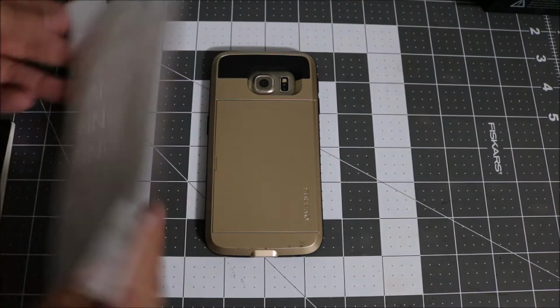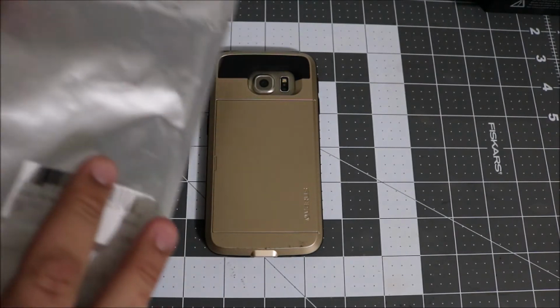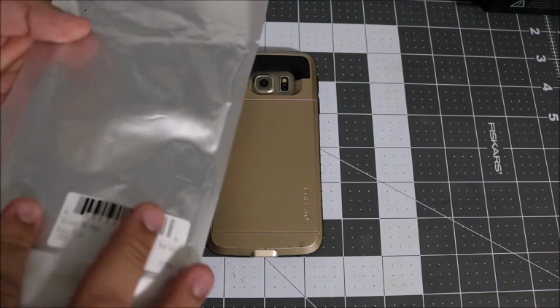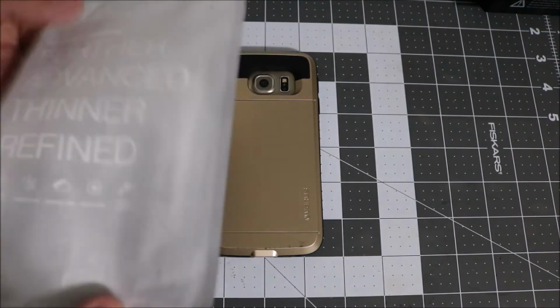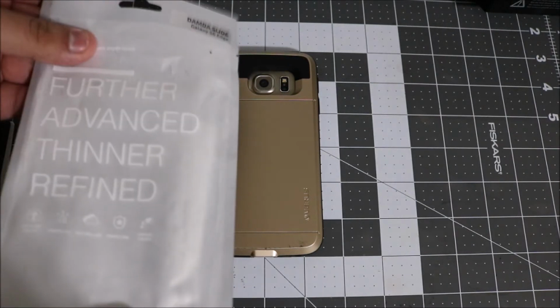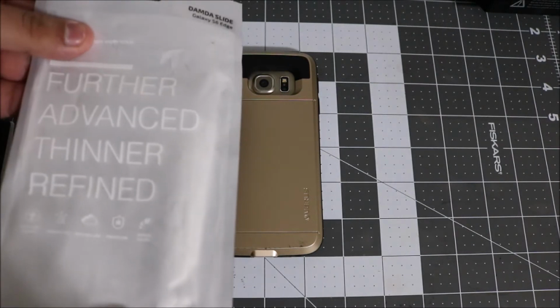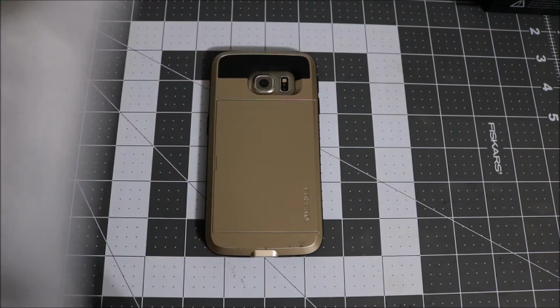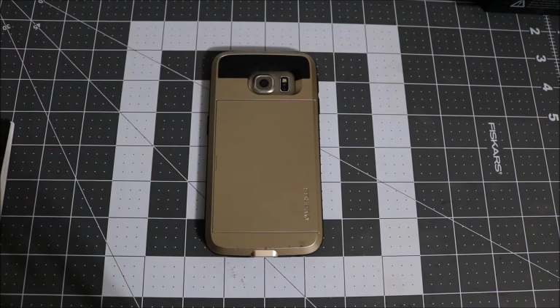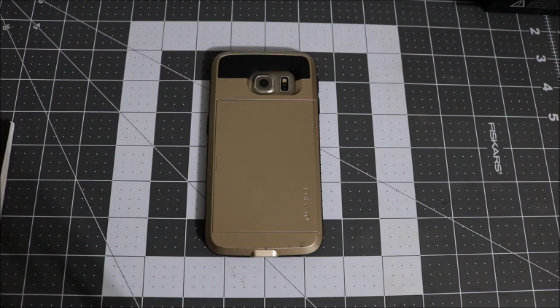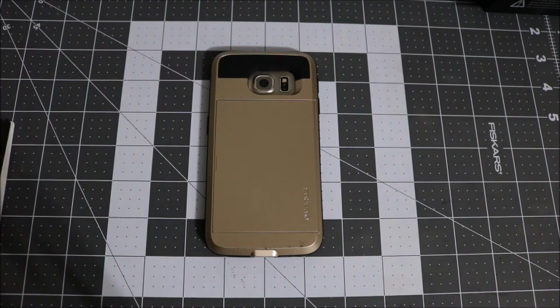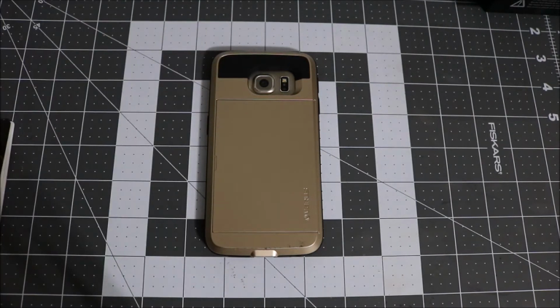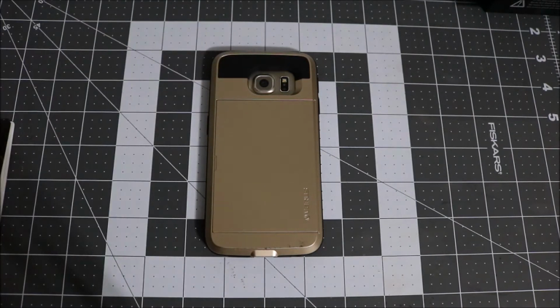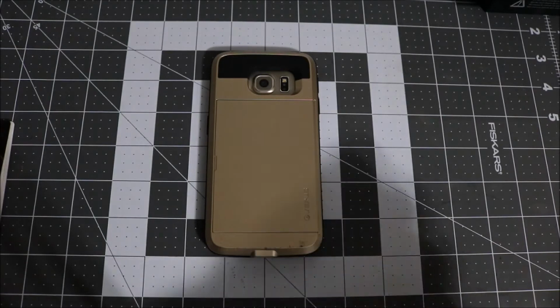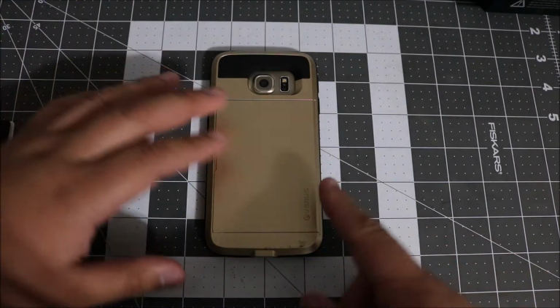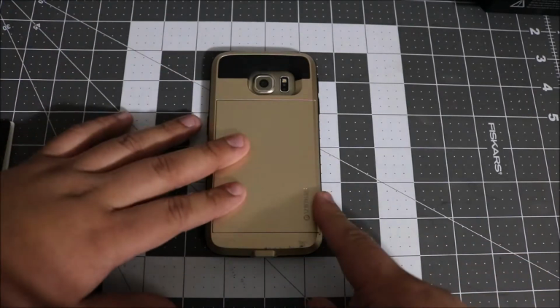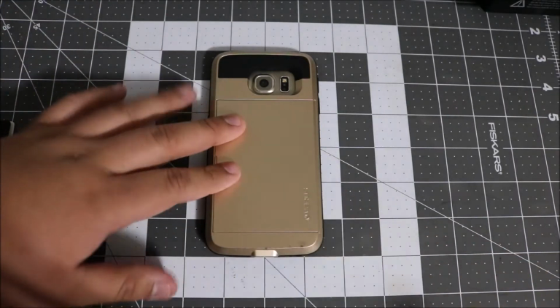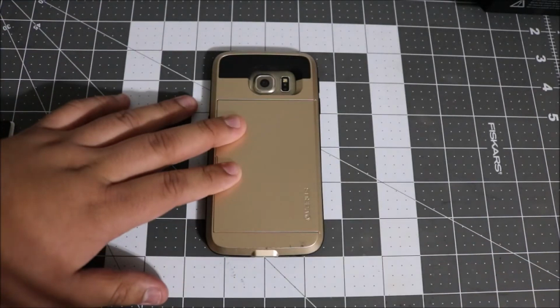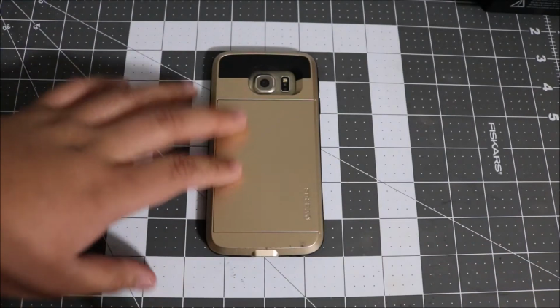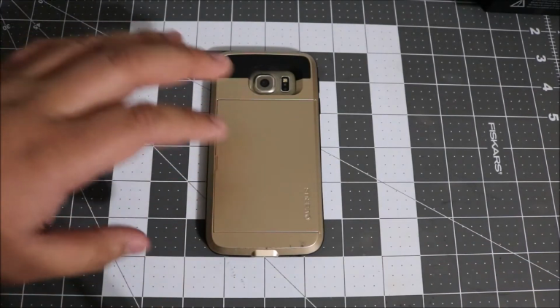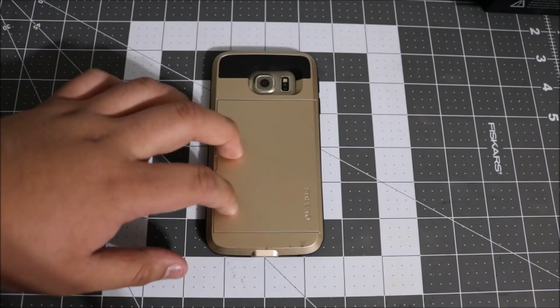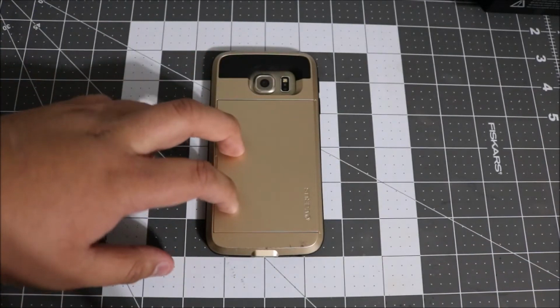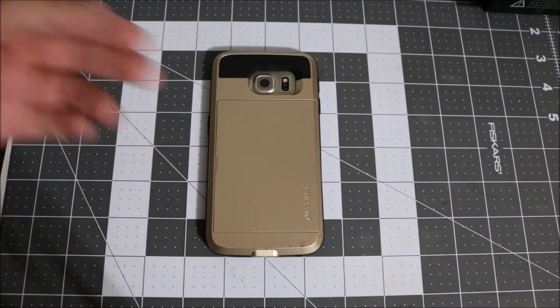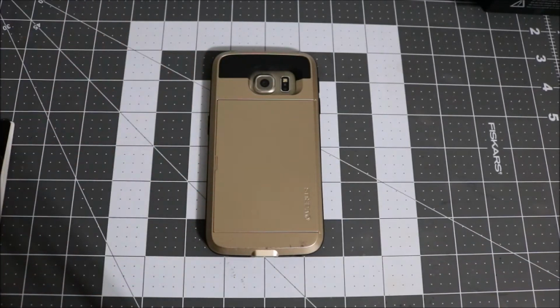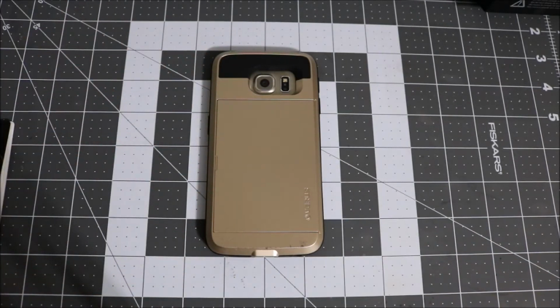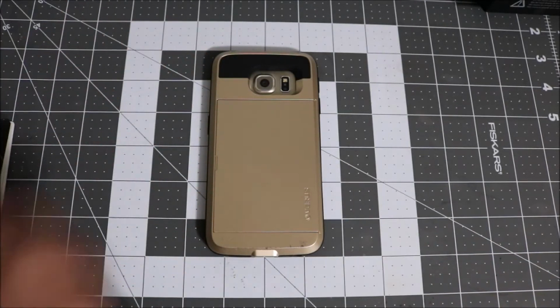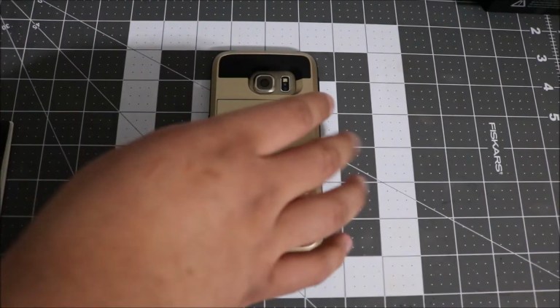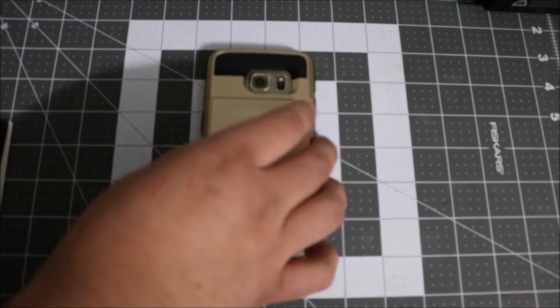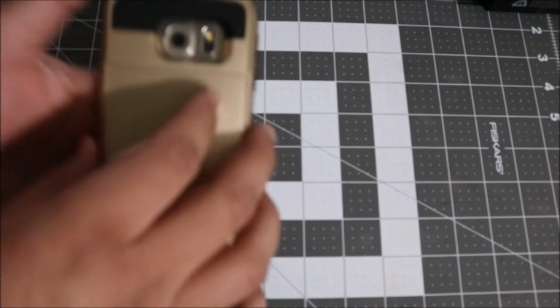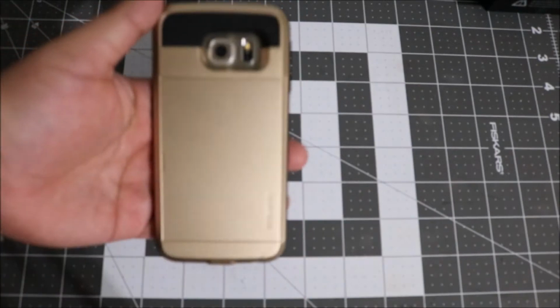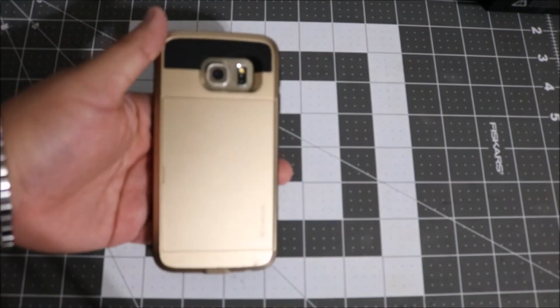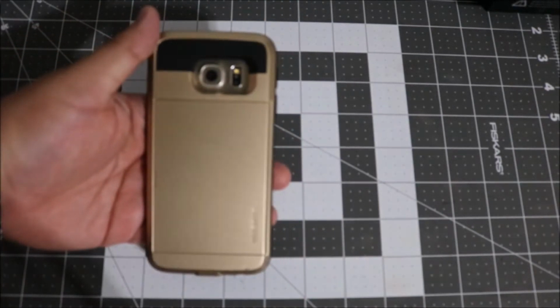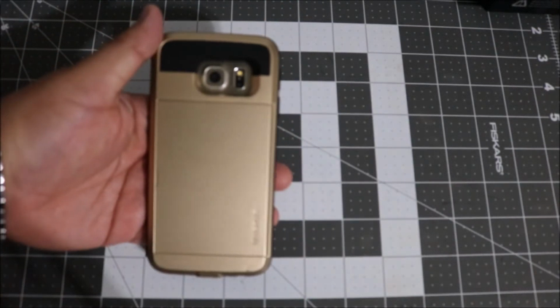It comes in simple frosted white color packaging, just a simple bag, so we'll go ahead and put that to the side. The main feature of this case is the card slot in the back, but we're gonna go ahead and bypass that for right now.